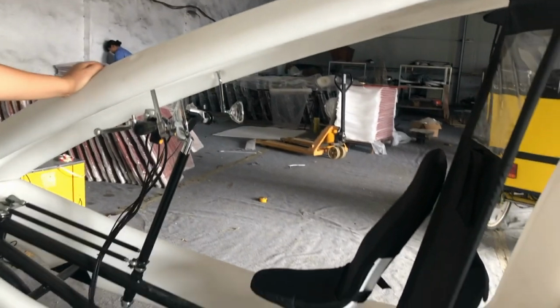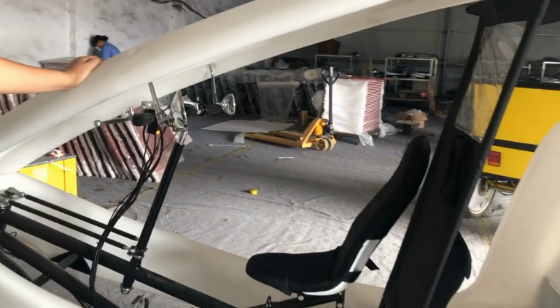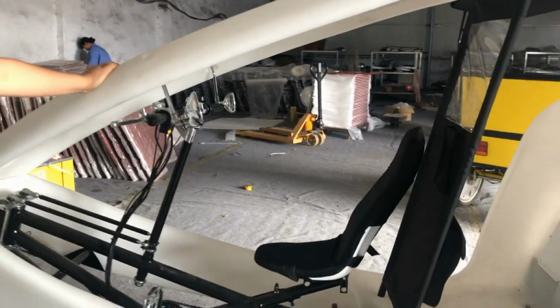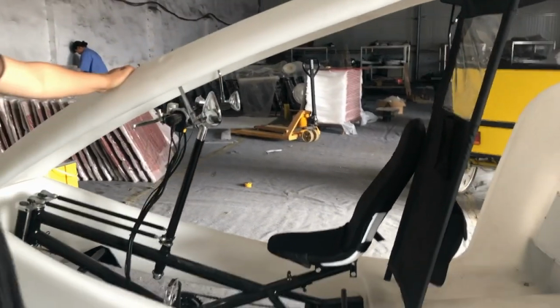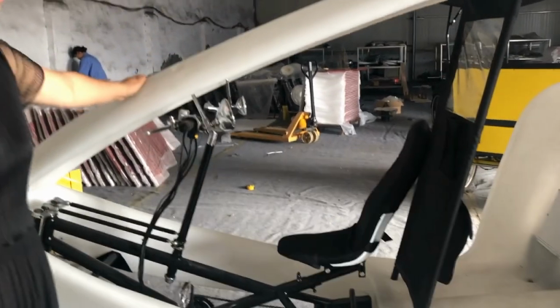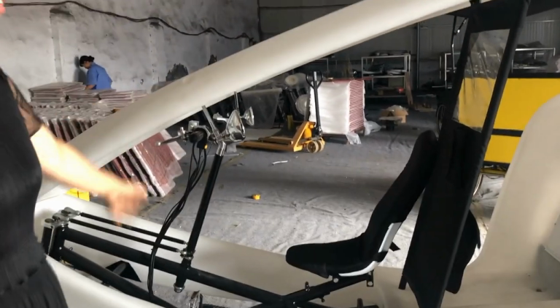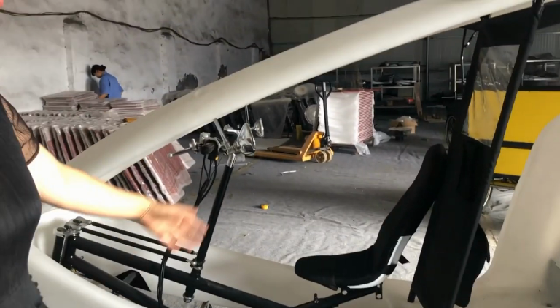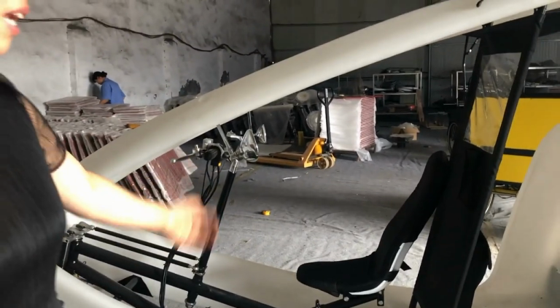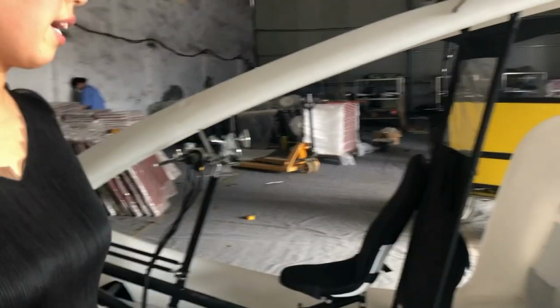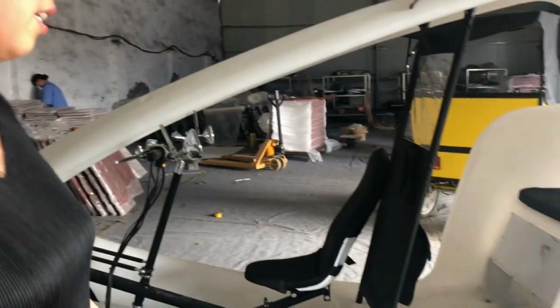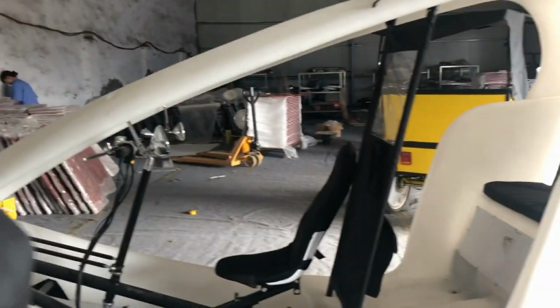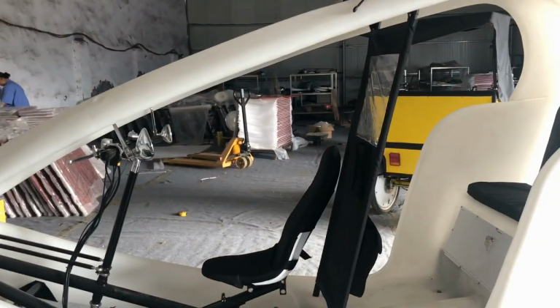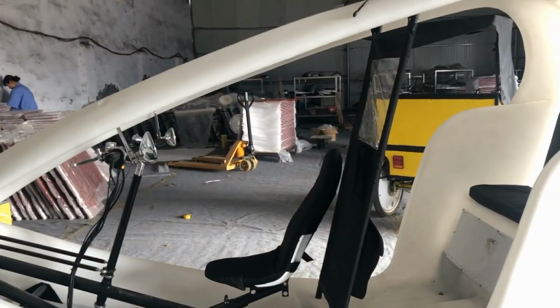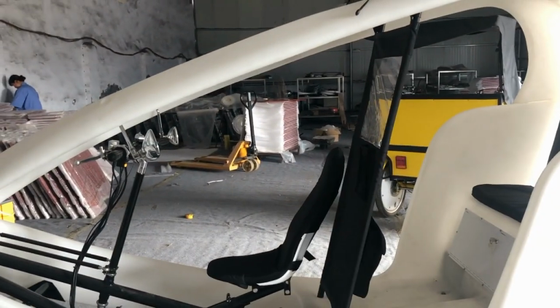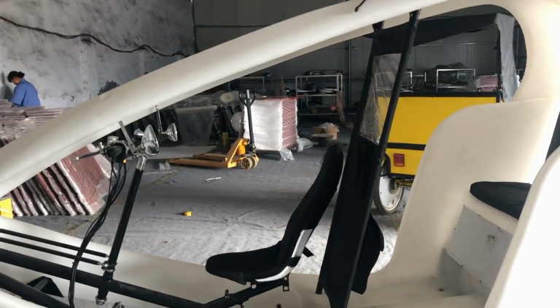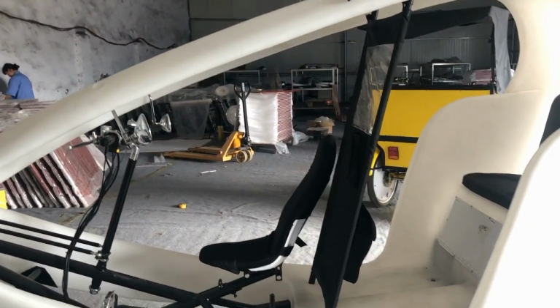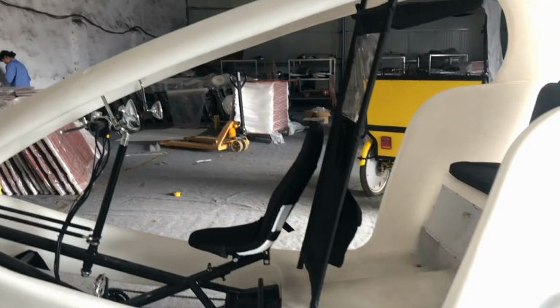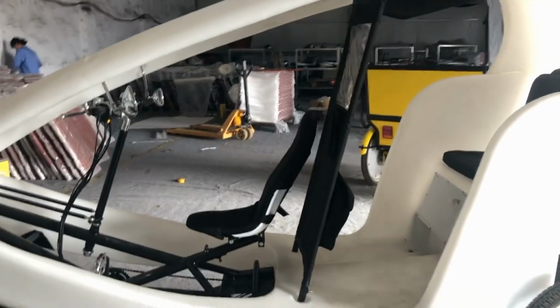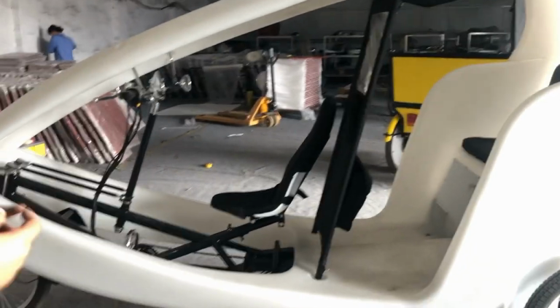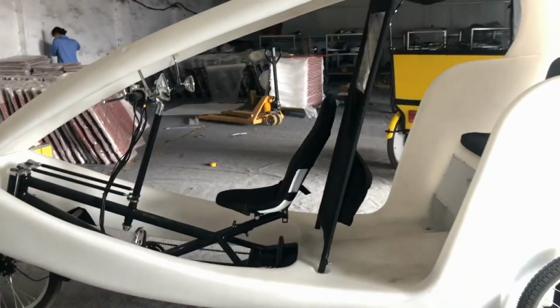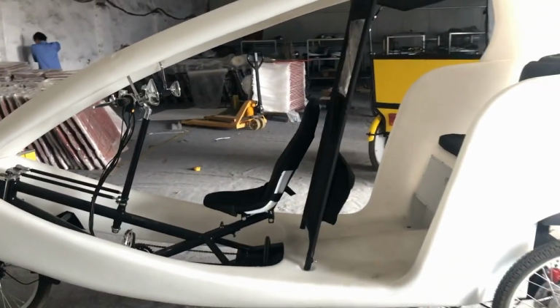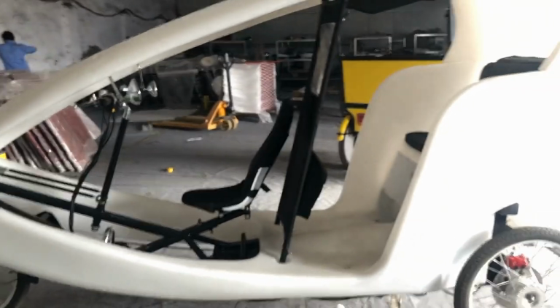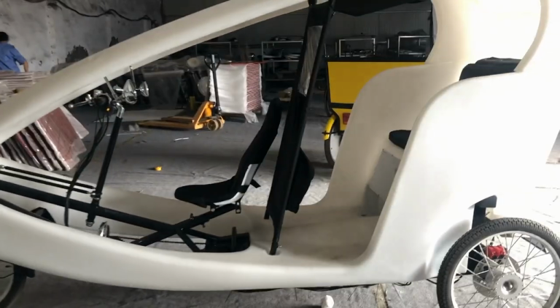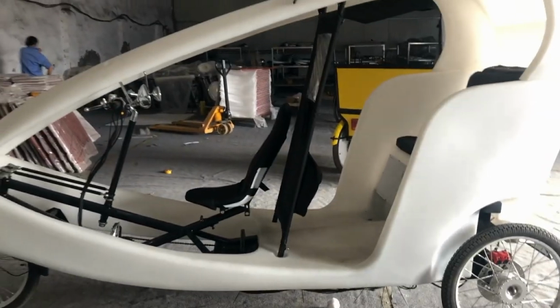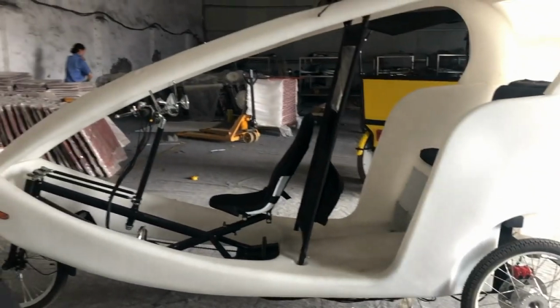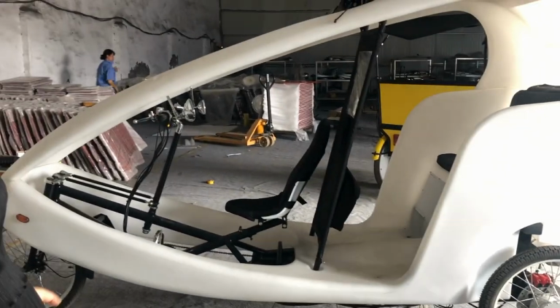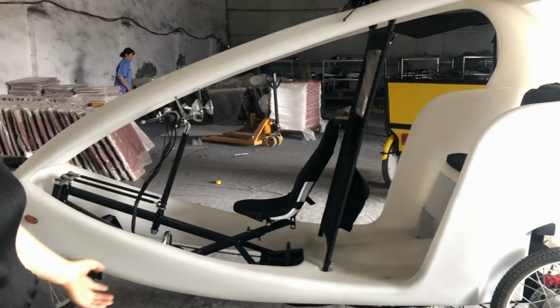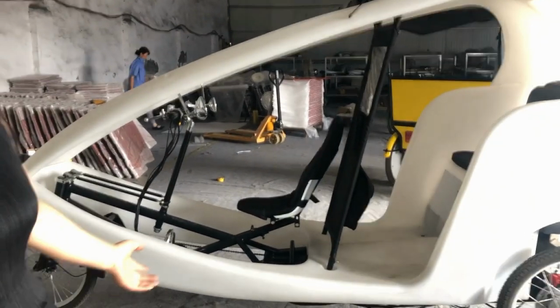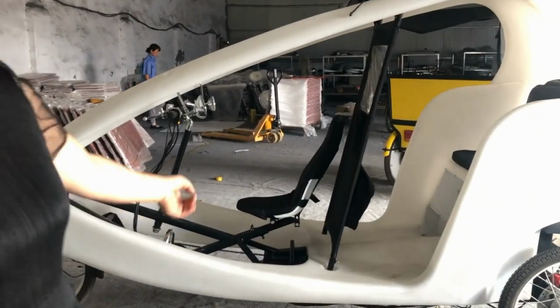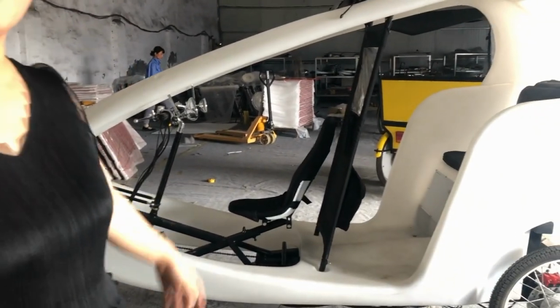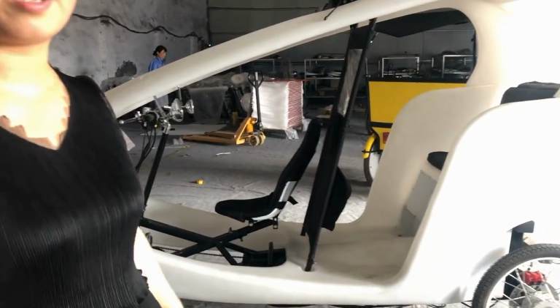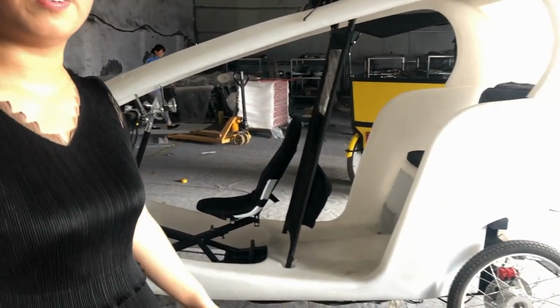So this is our VeloTaxi. I think you know it now. I hope you like it. Thank you.